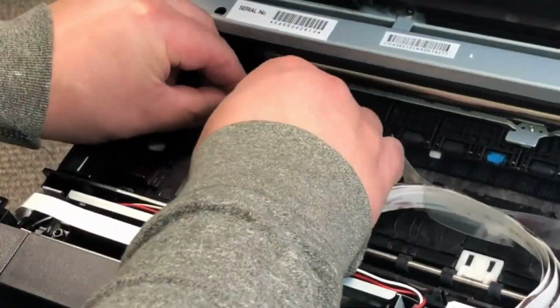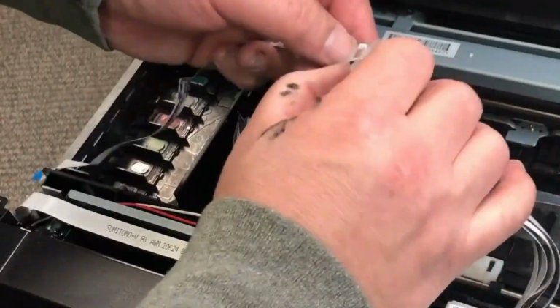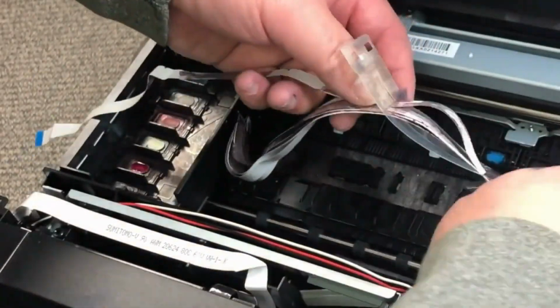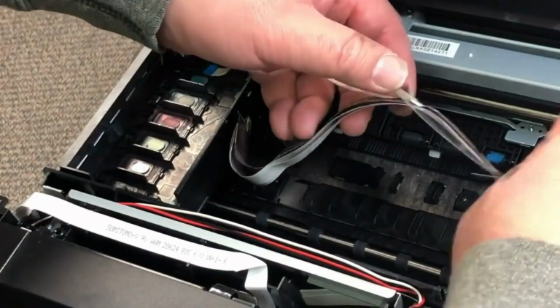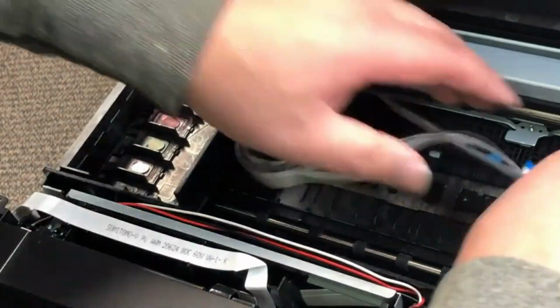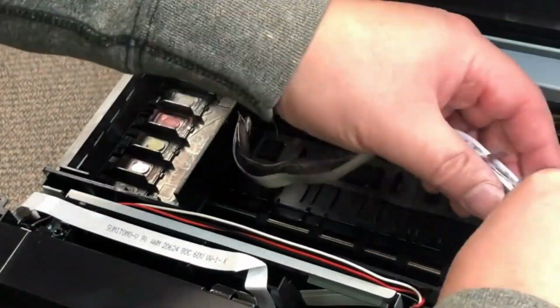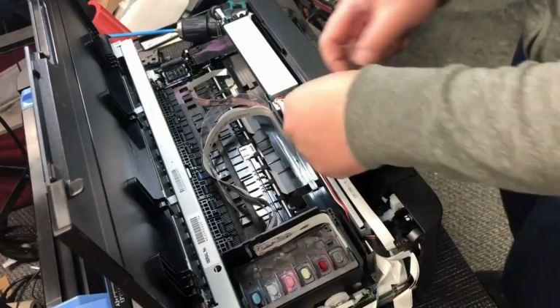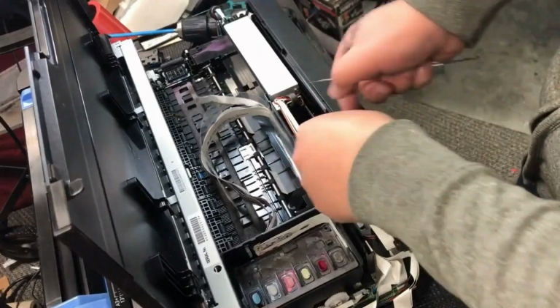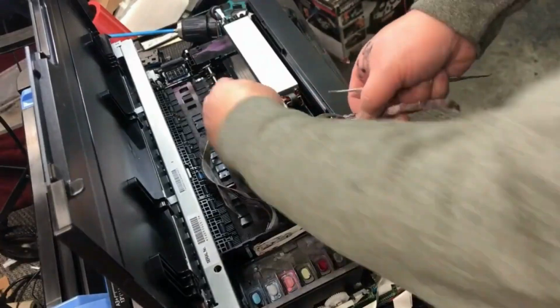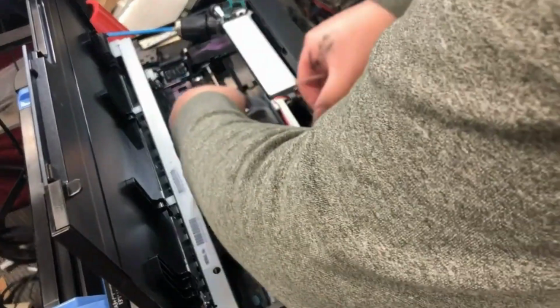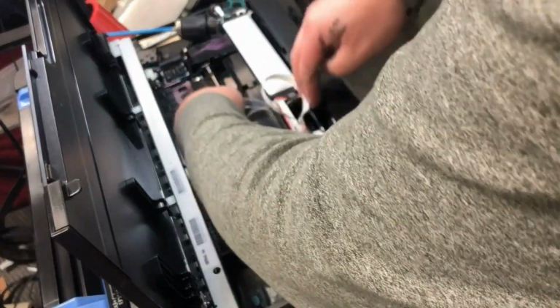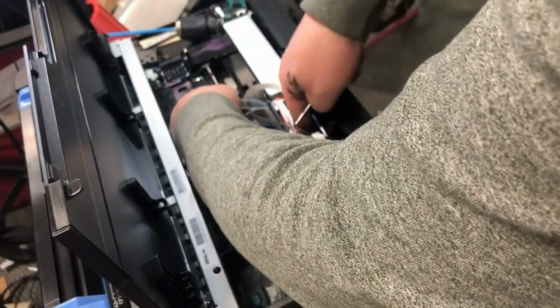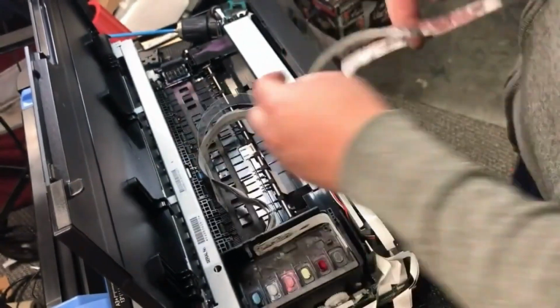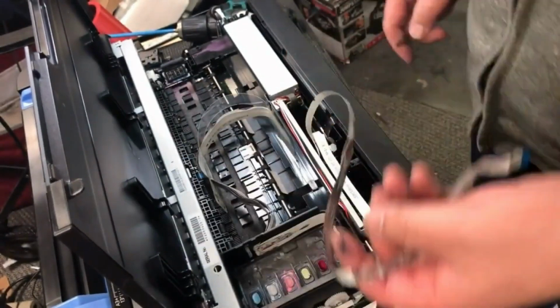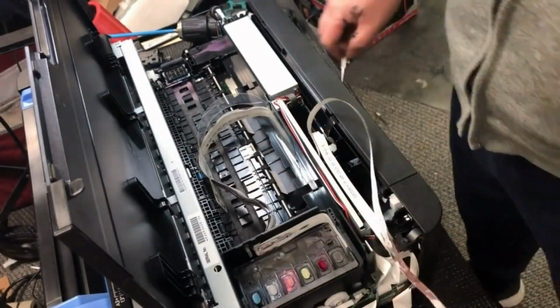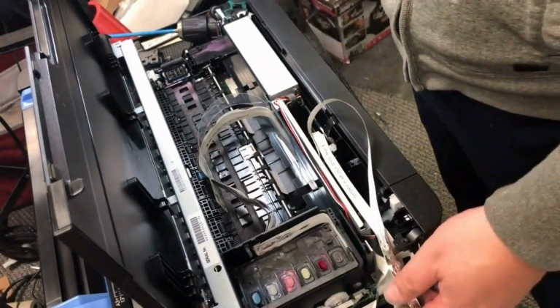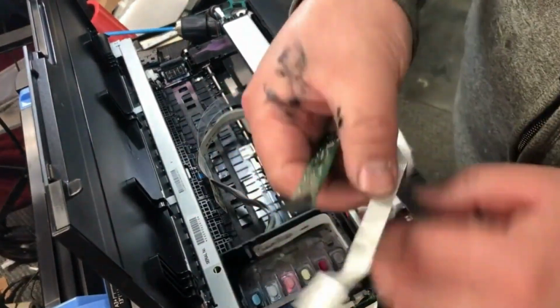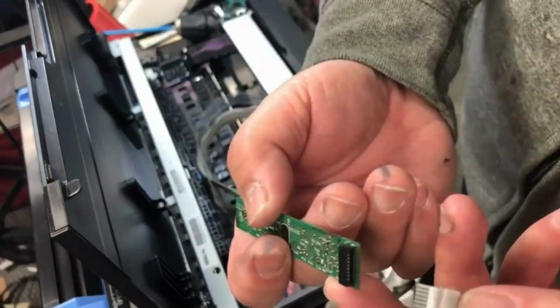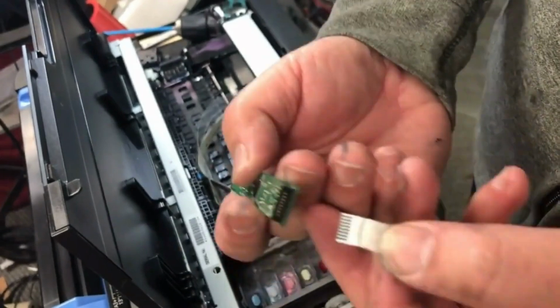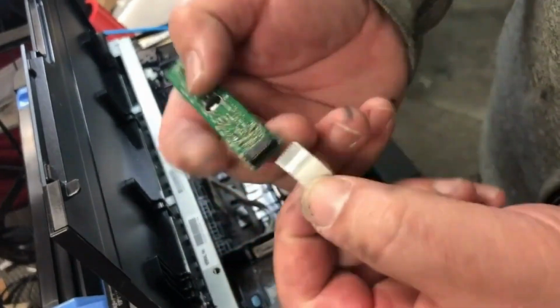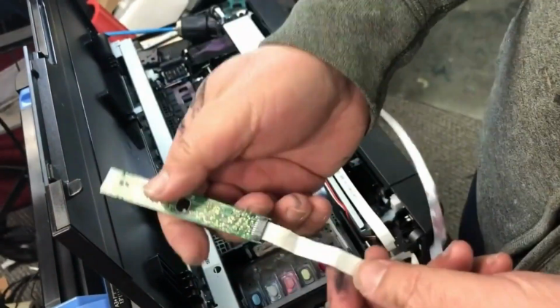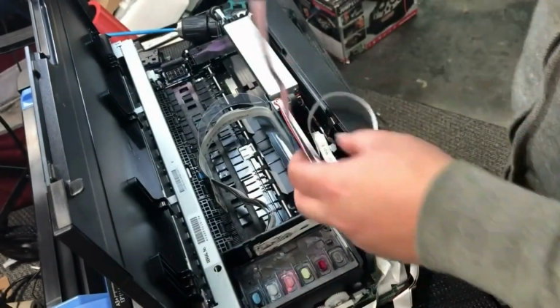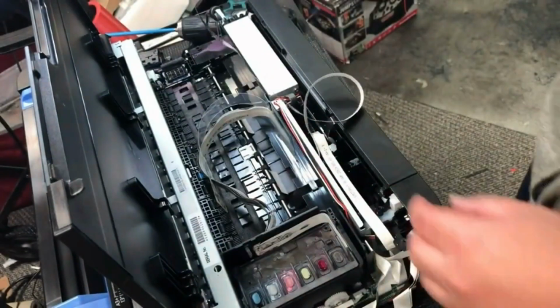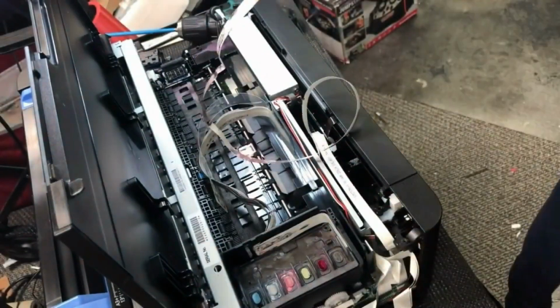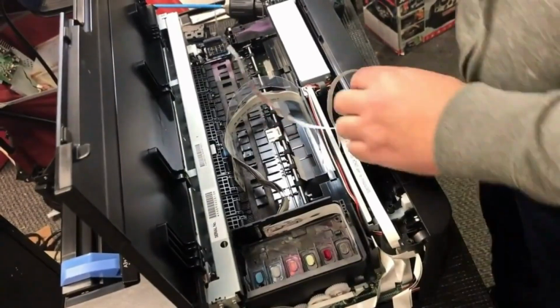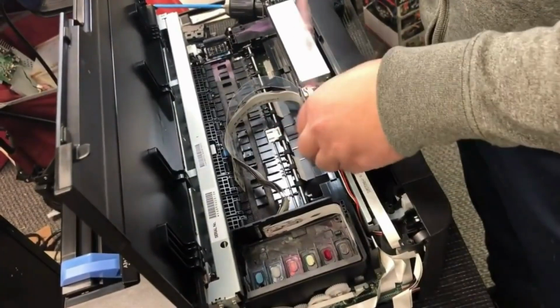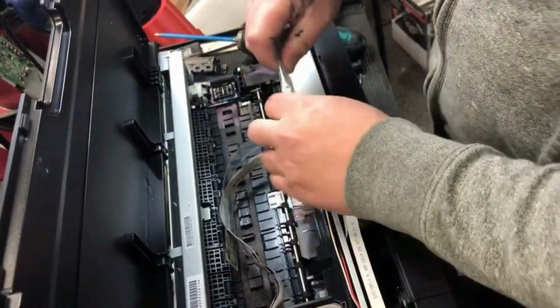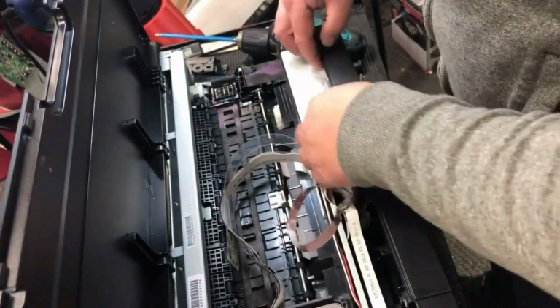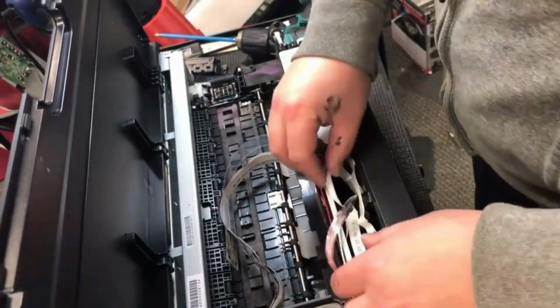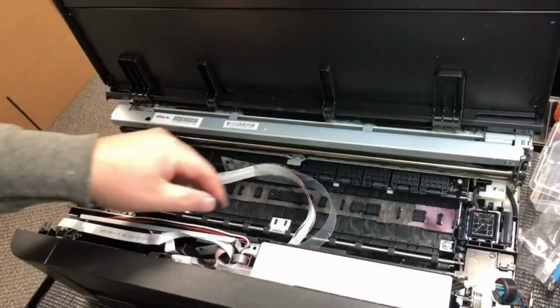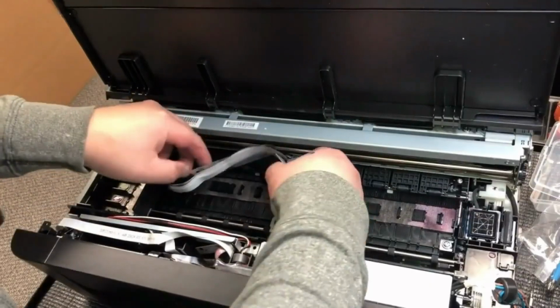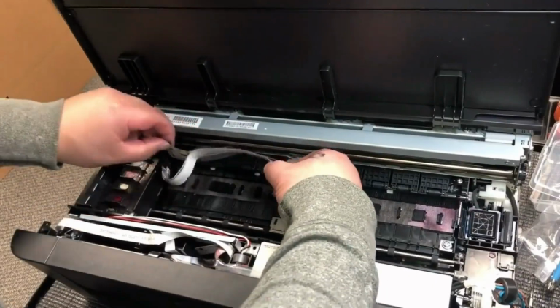Today, step two is how we waterproof the printhead. I'll put a link about how we end up here in the upper right corner and in the description.